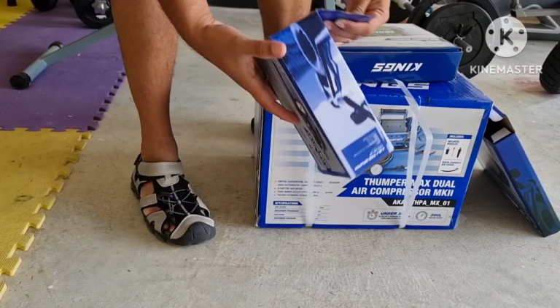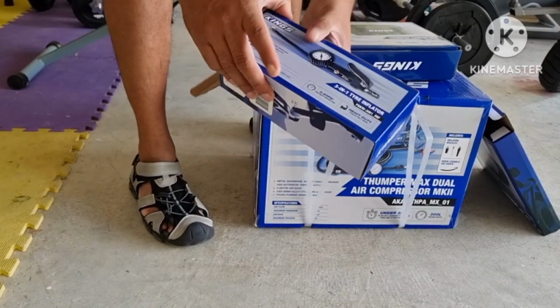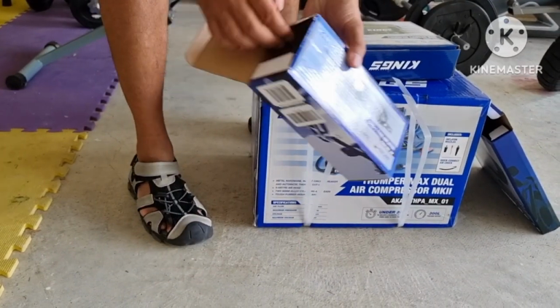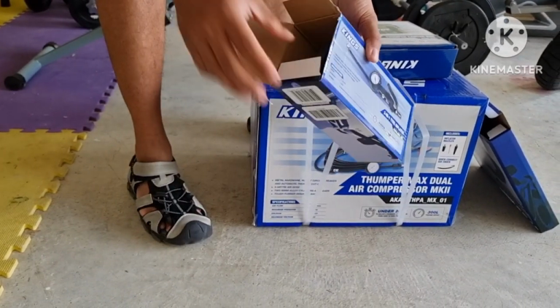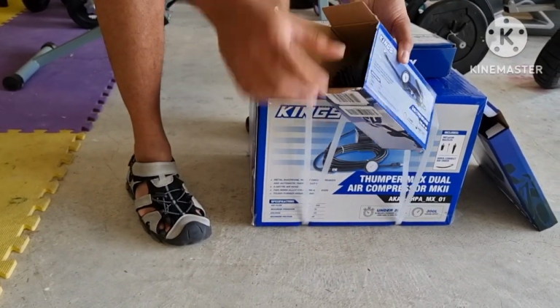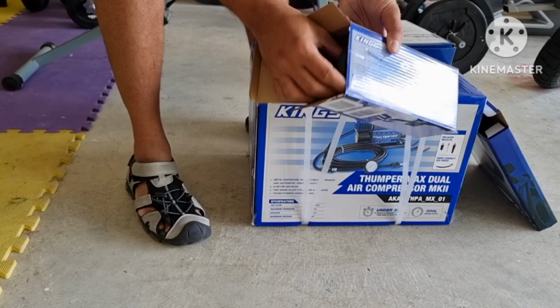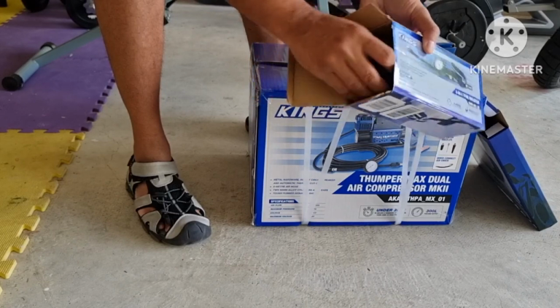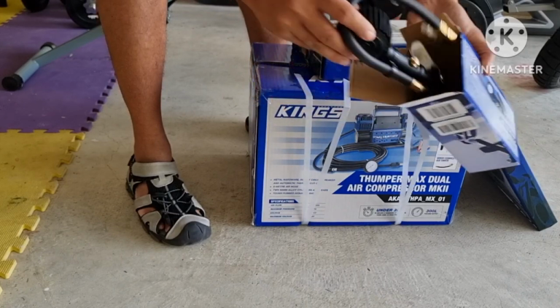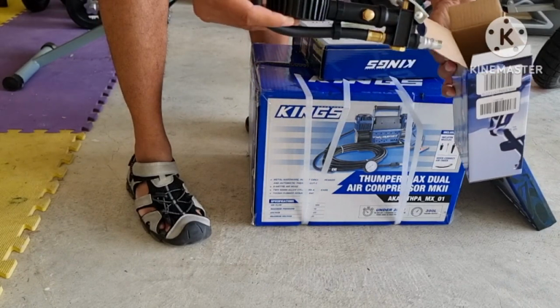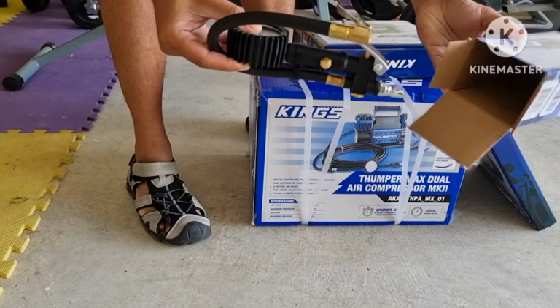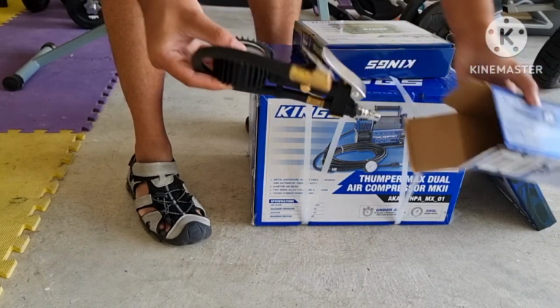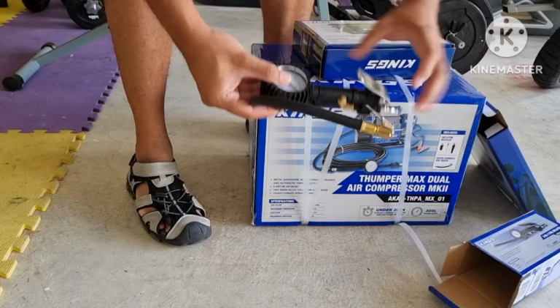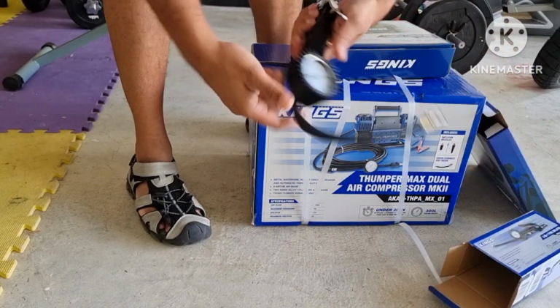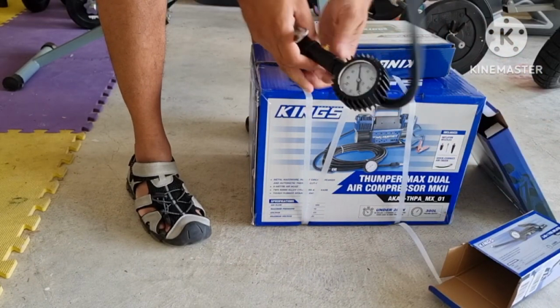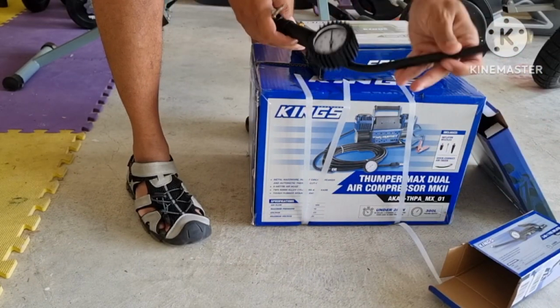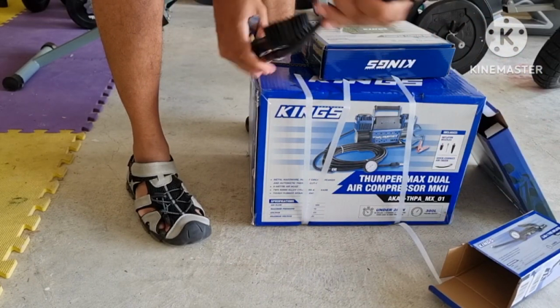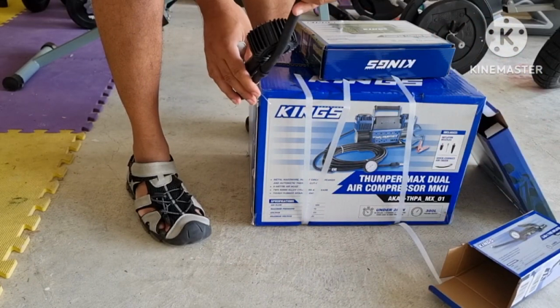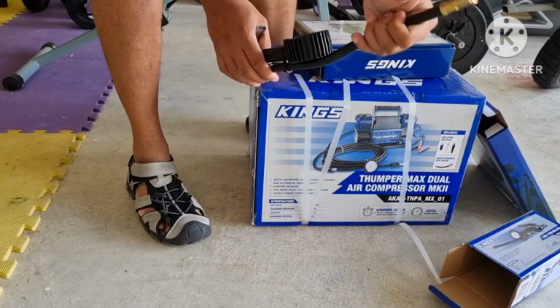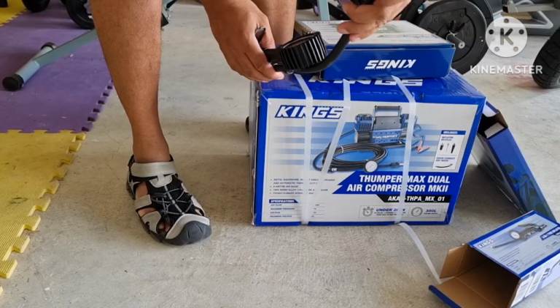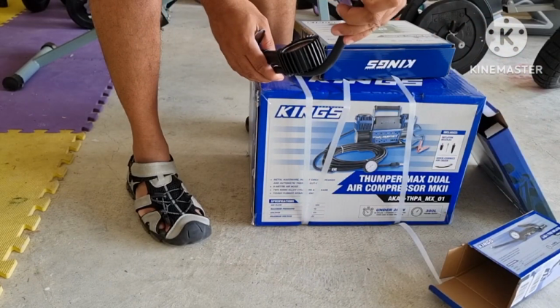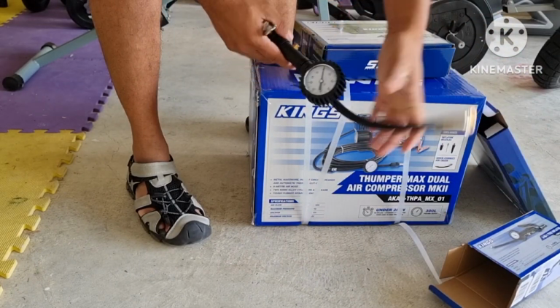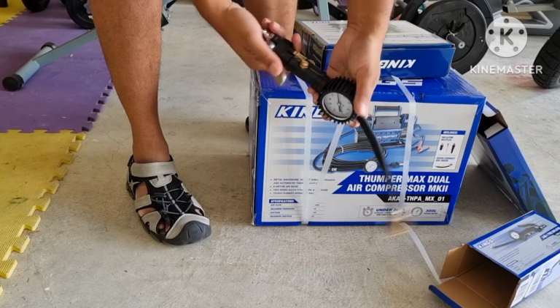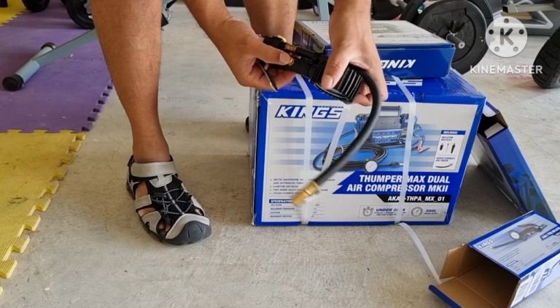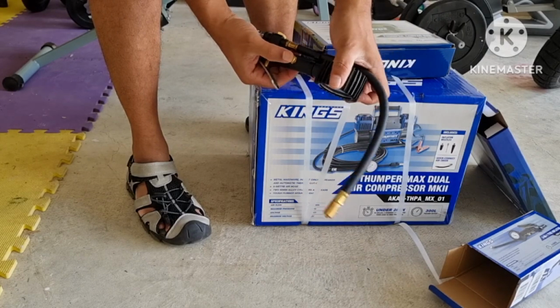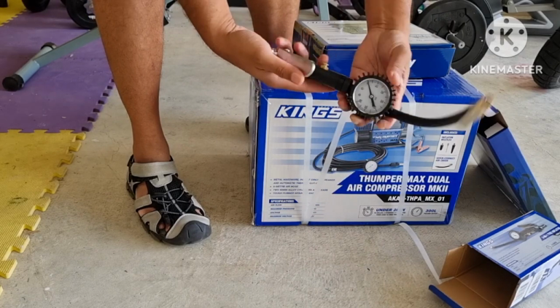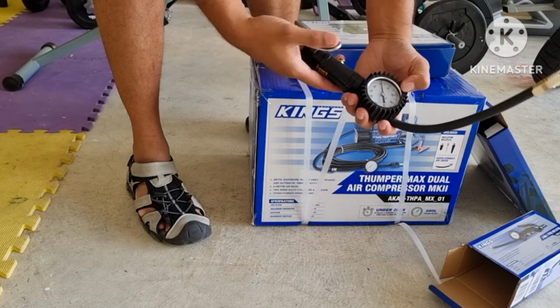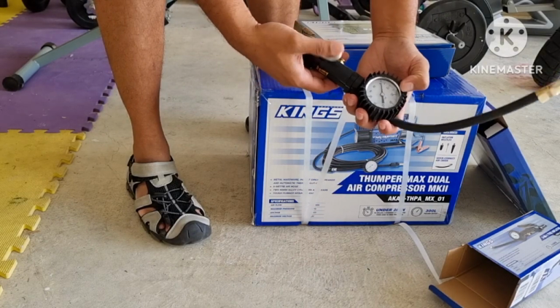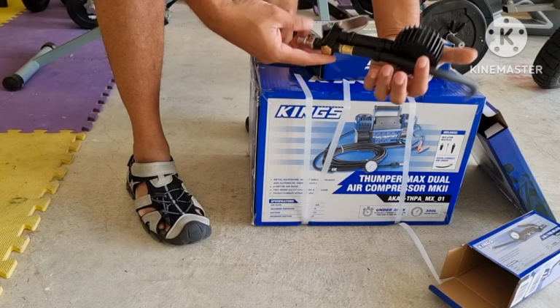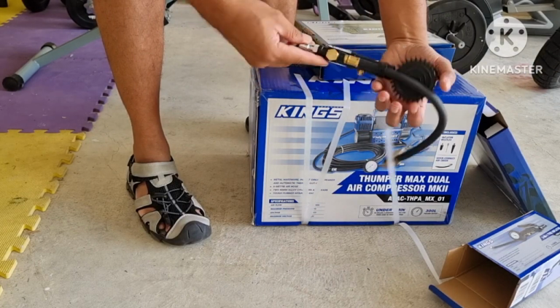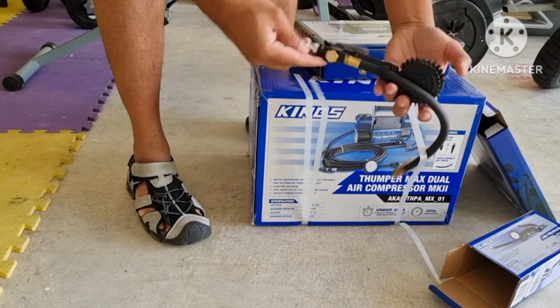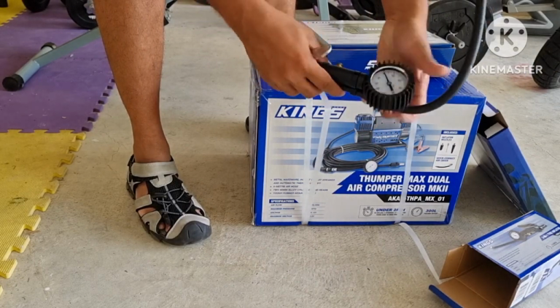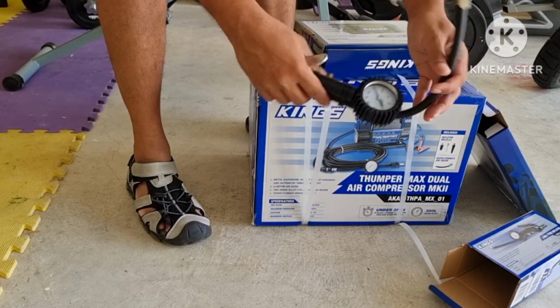This is the multi-inflator deflator tool. It comes with the pumping end and also a meter, and also a pressure release valve.